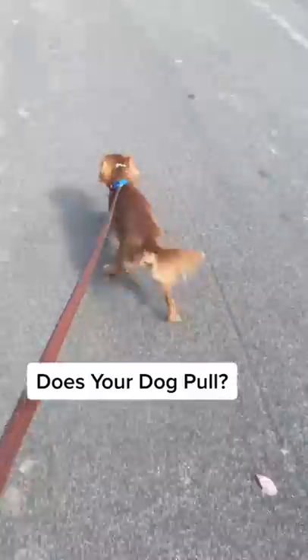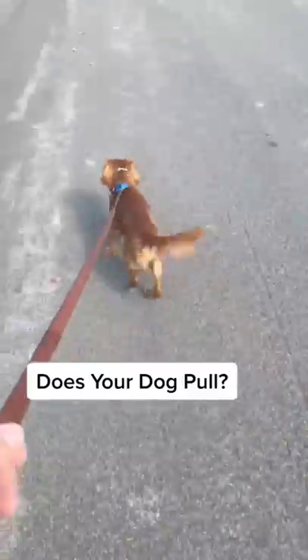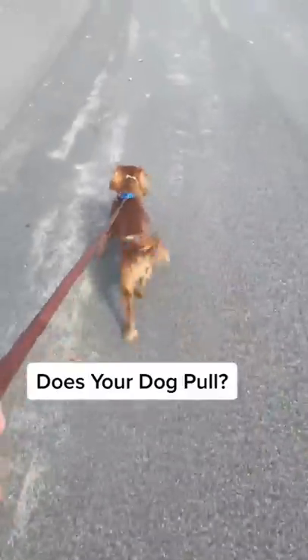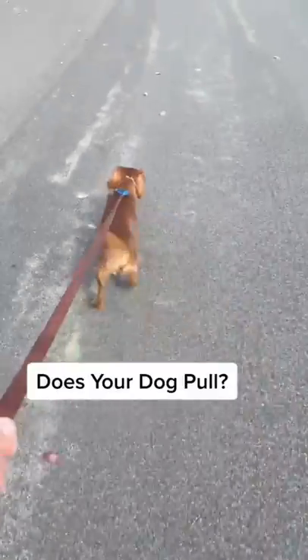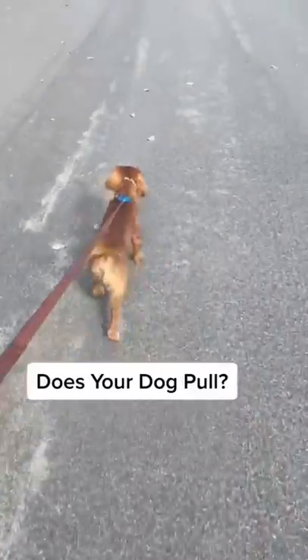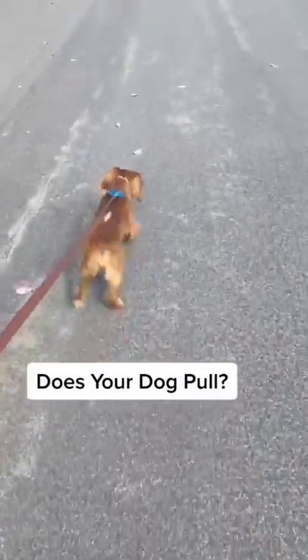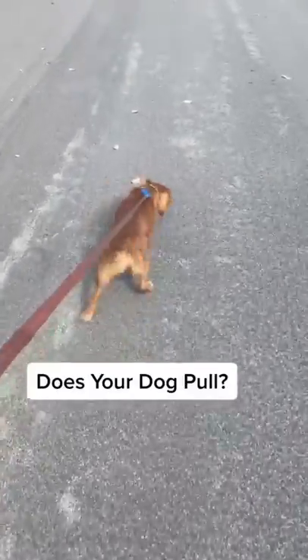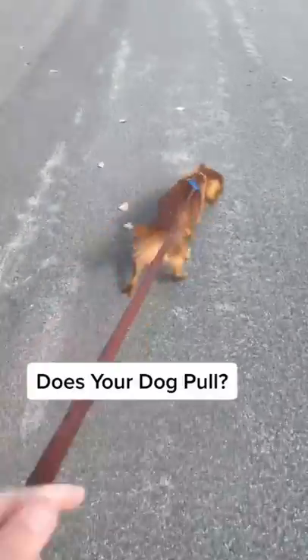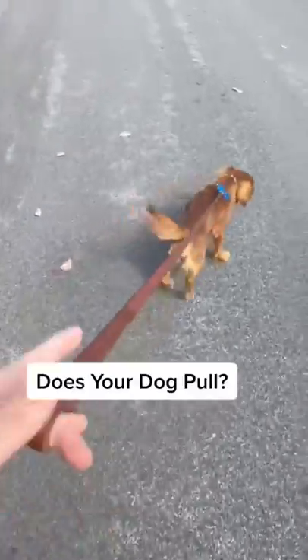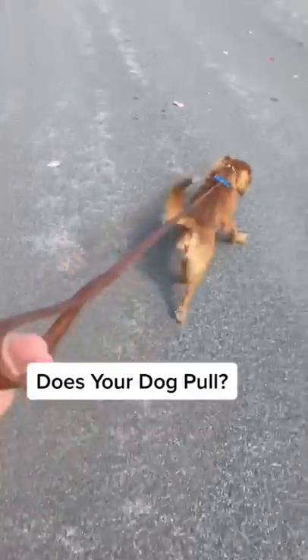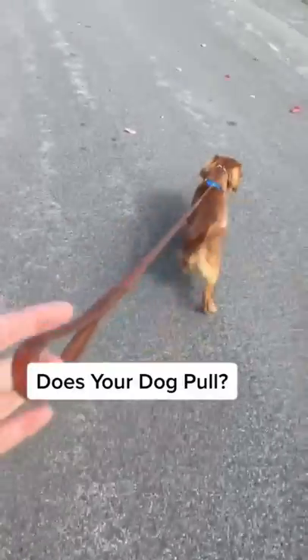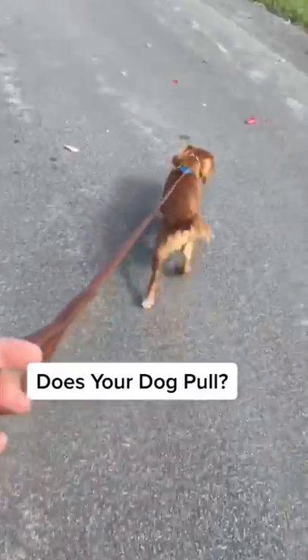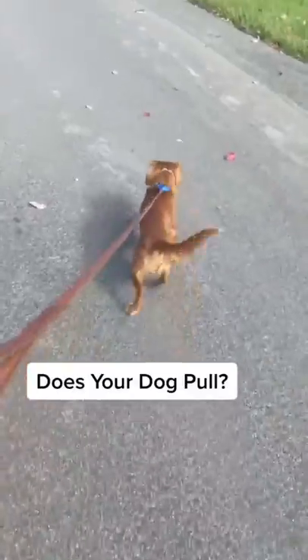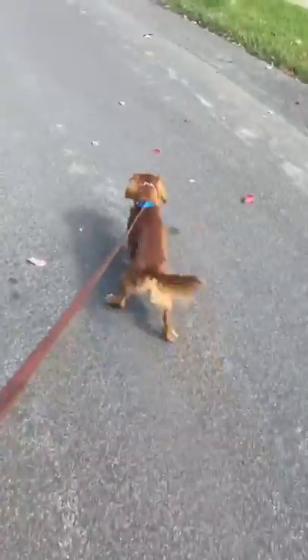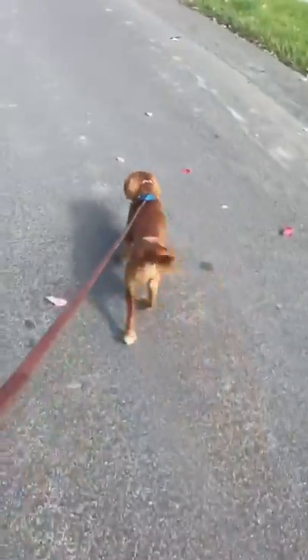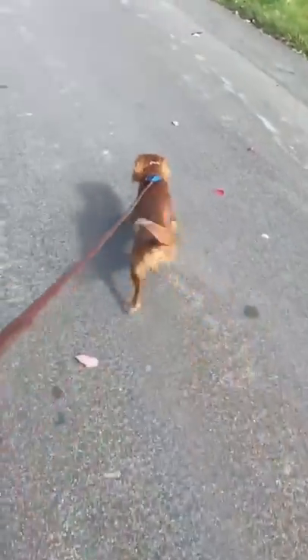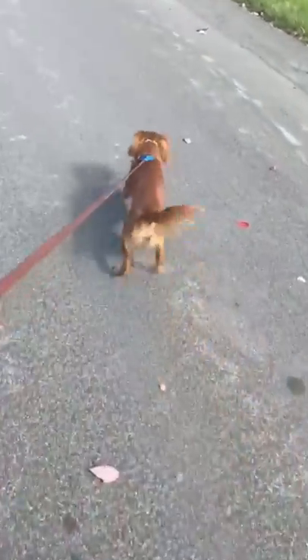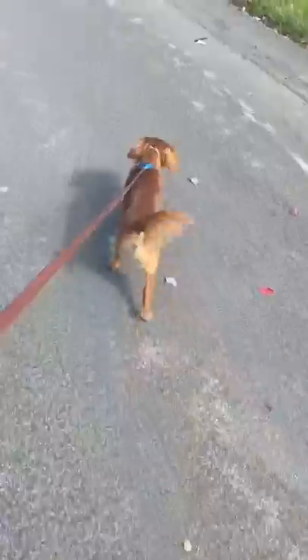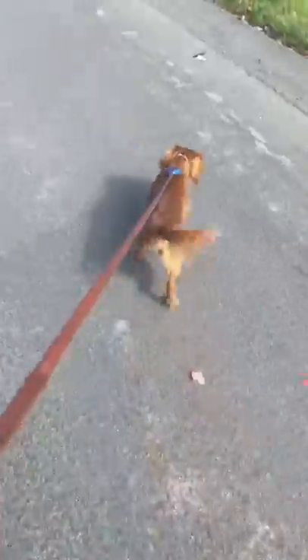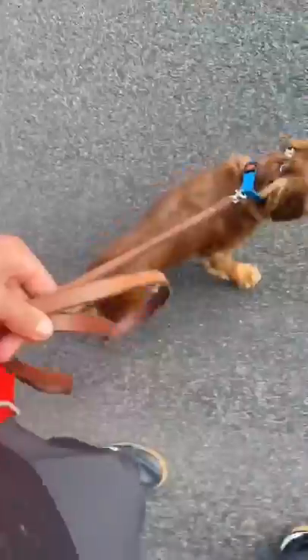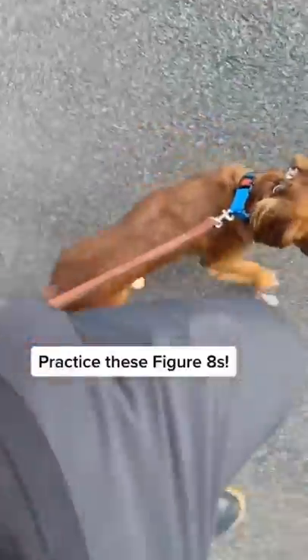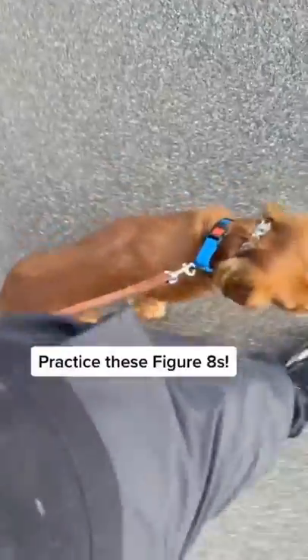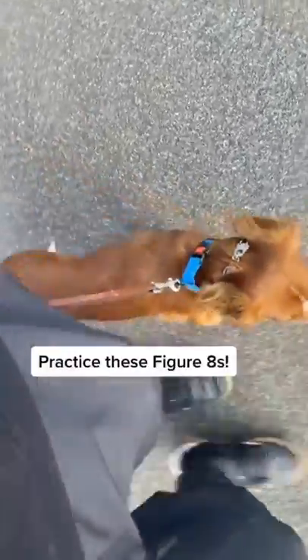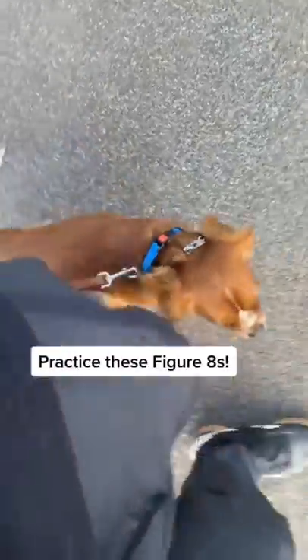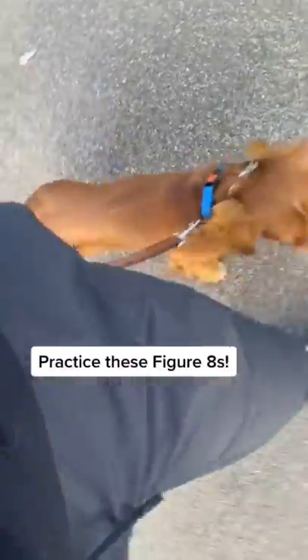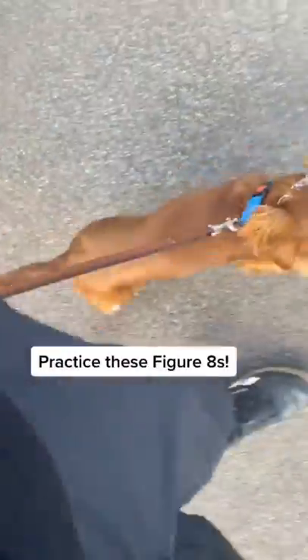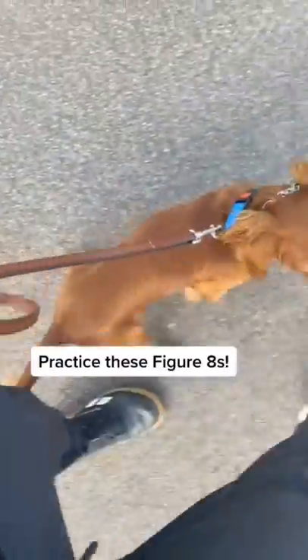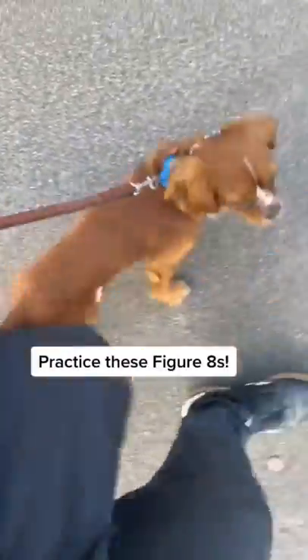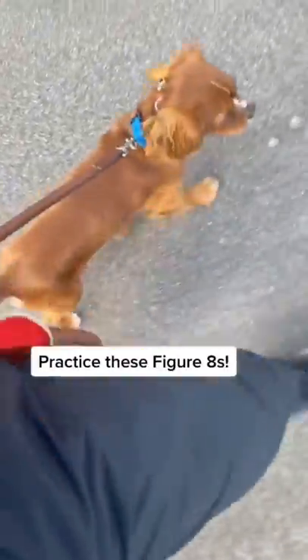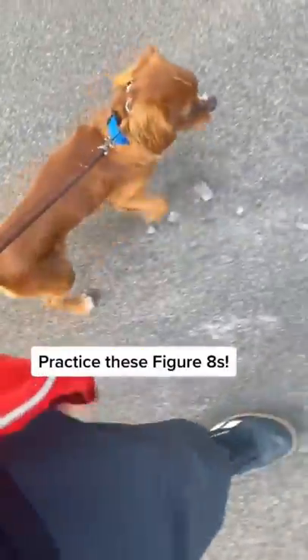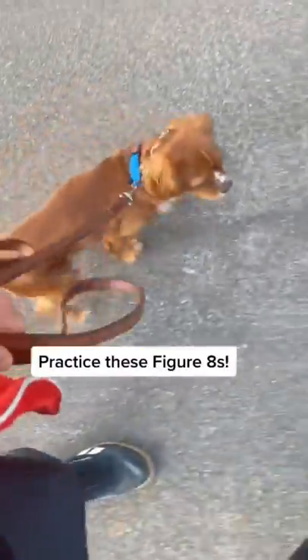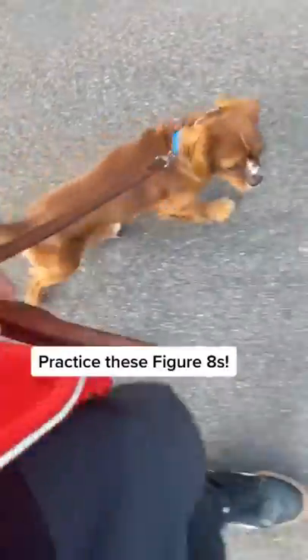Does your dog pull you when you go for a walk and drag you side to side? I'm going to break down a simple heel exercise that you guys can start practicing today.